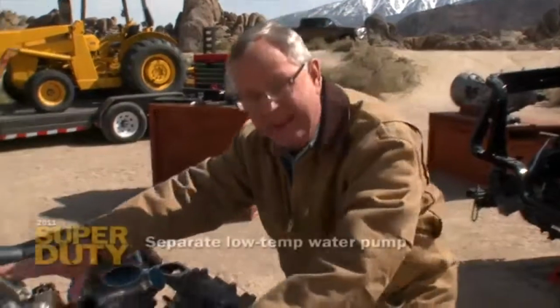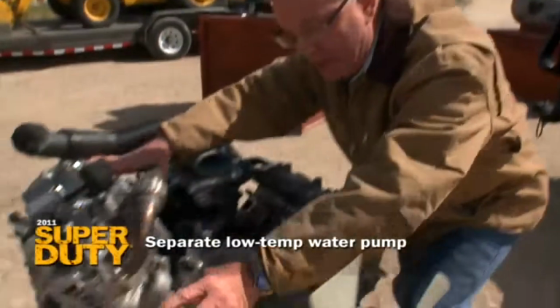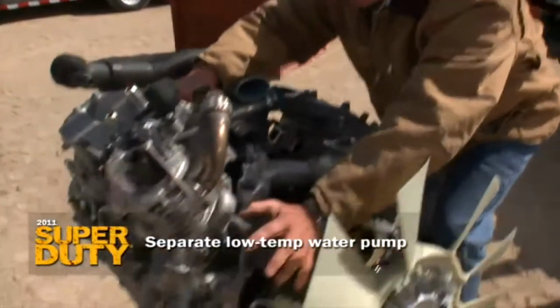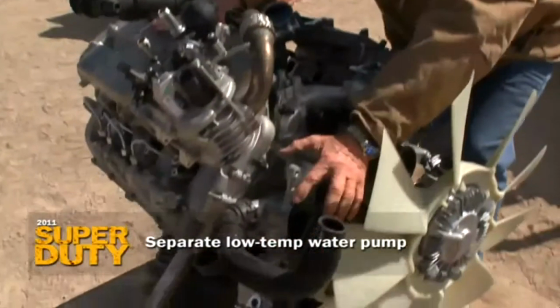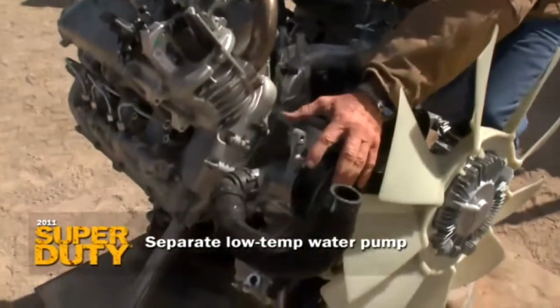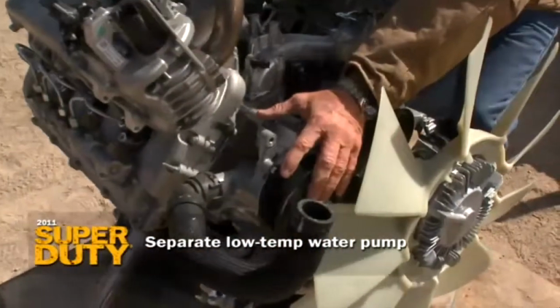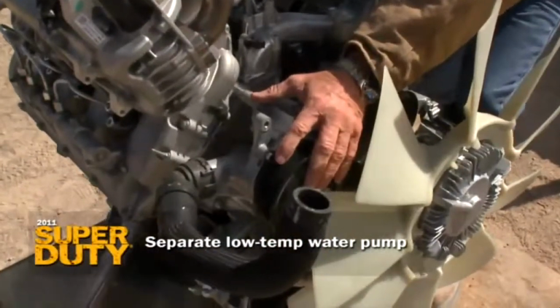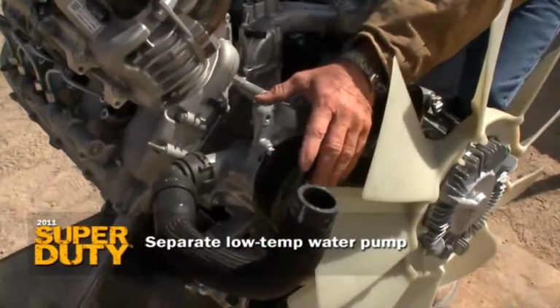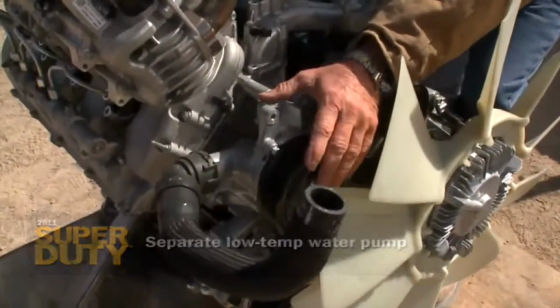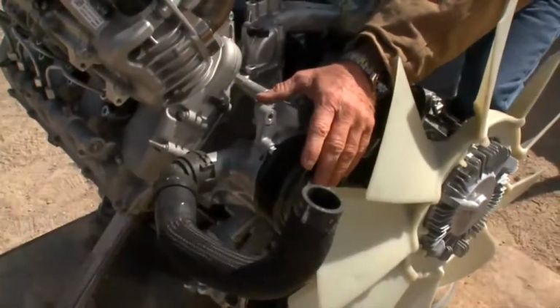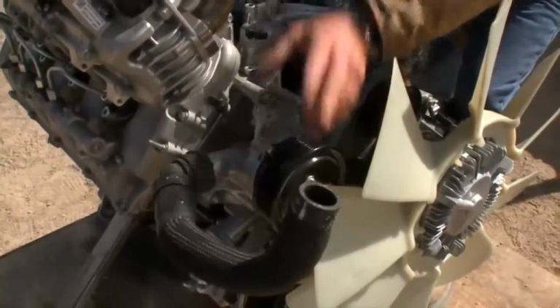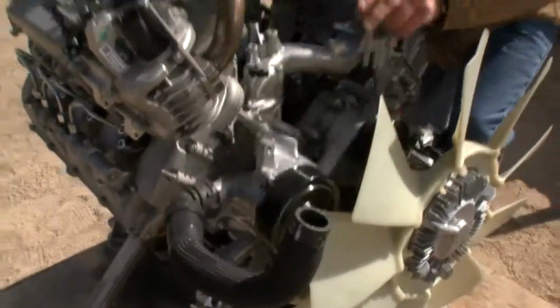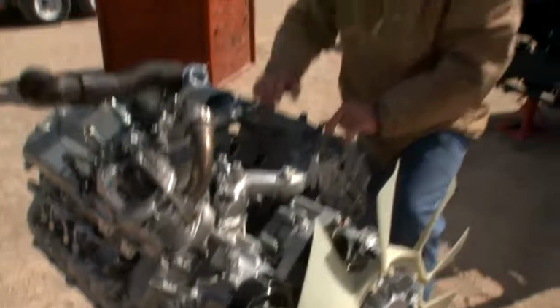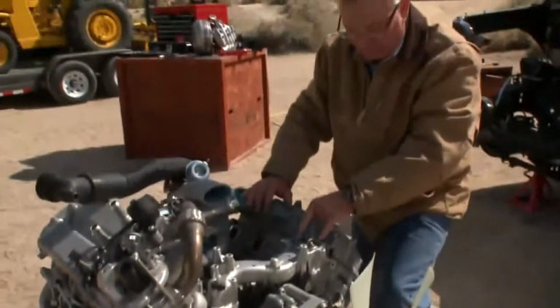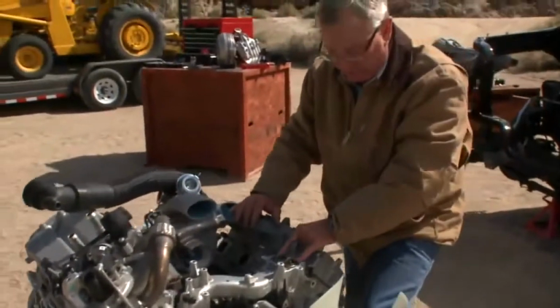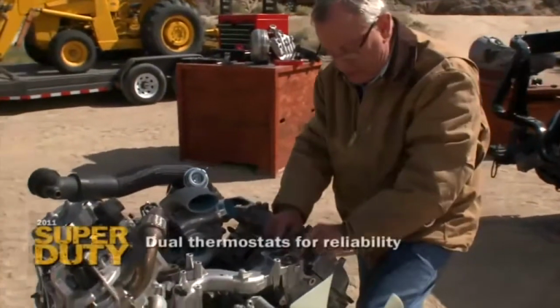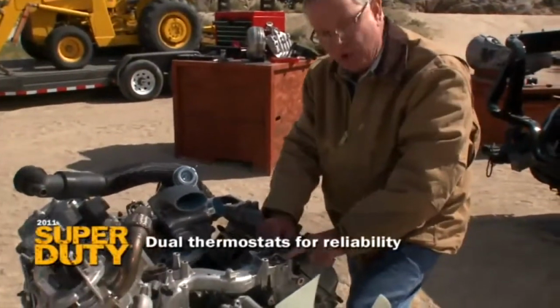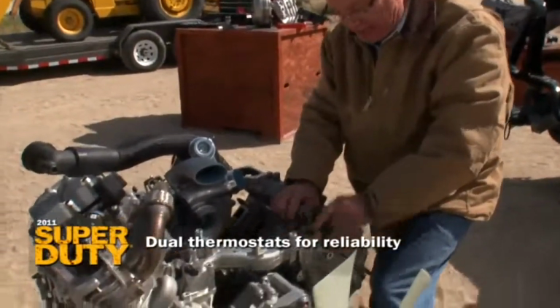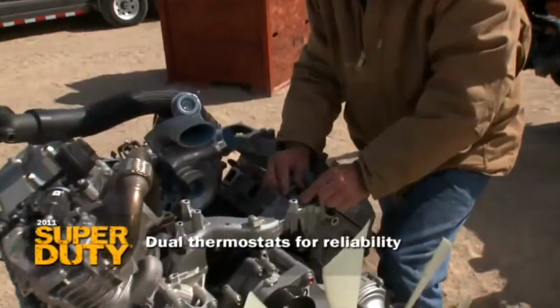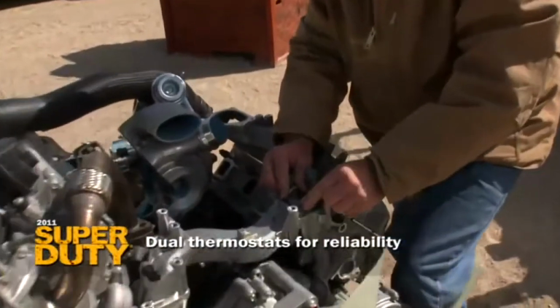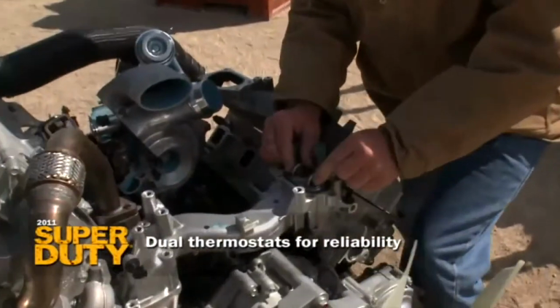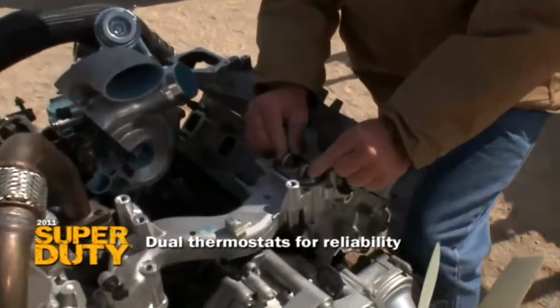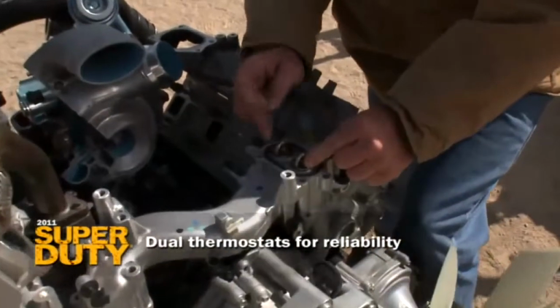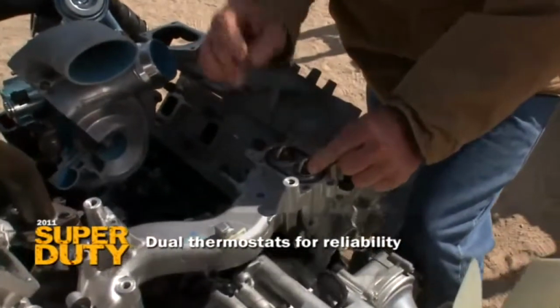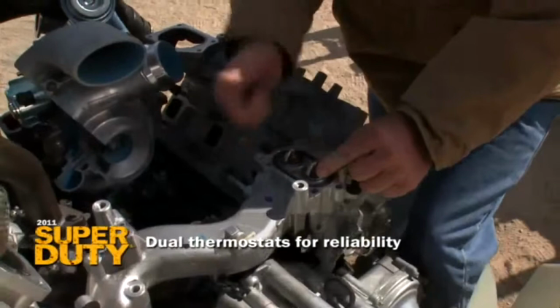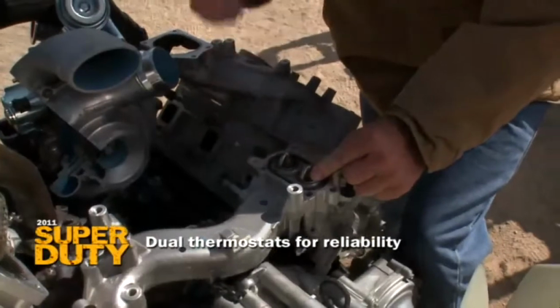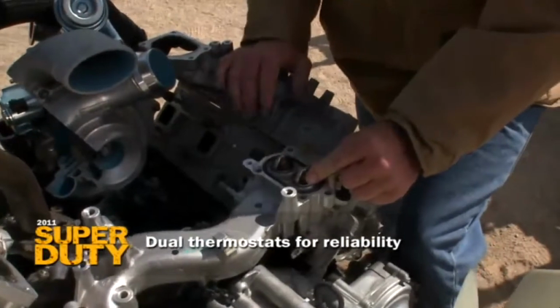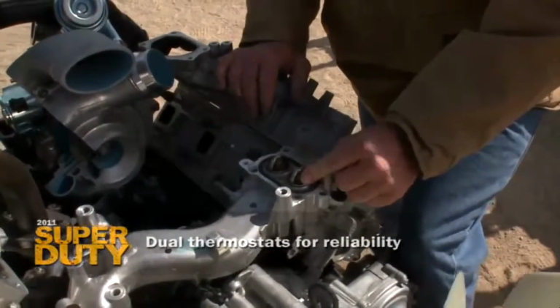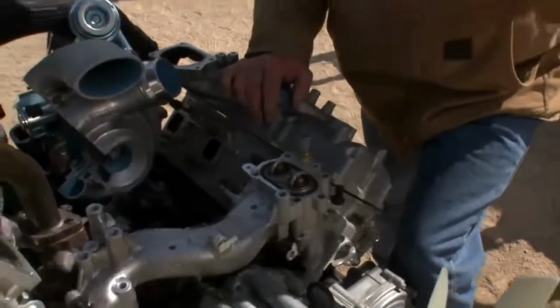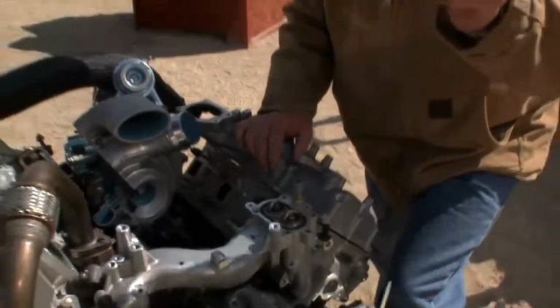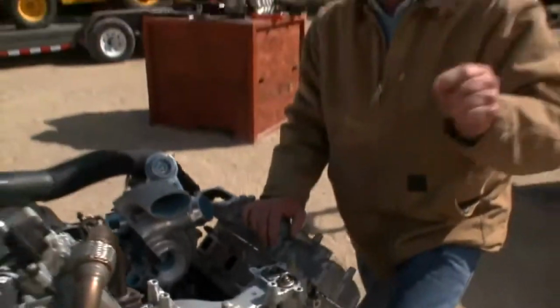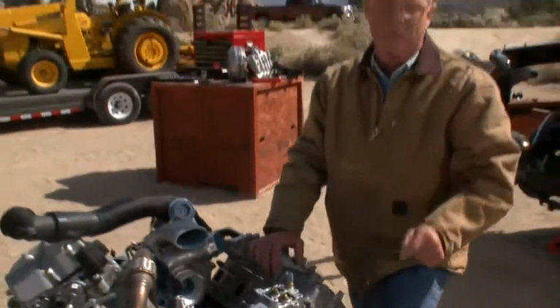And guess what? There's a secondary pump. You think they weren't thinking about this system? And how about this redundancy? Two thermostats — should, for any reason, one of these fail, the other one takes over and allows for bypass. You're not going to get deserted somewhere.